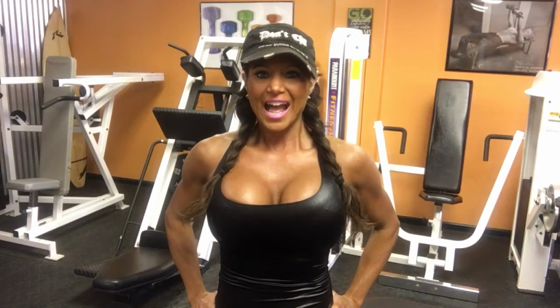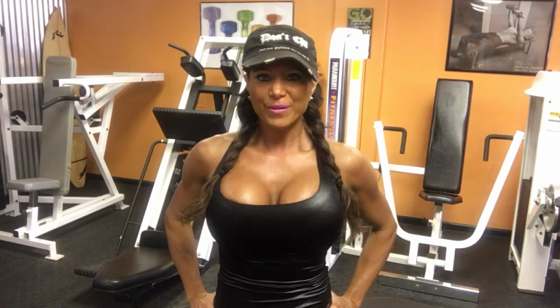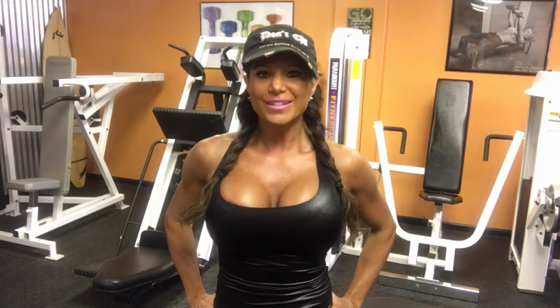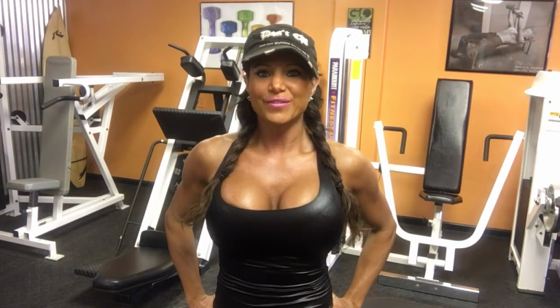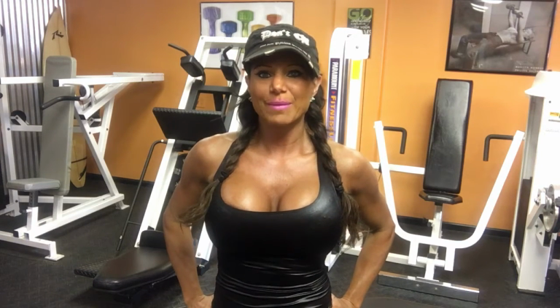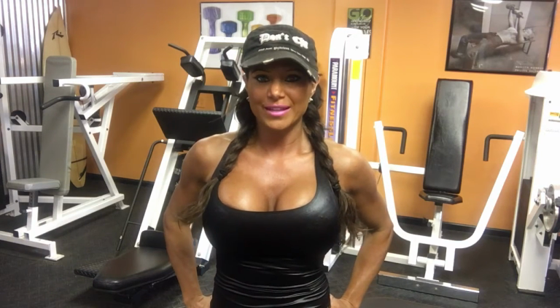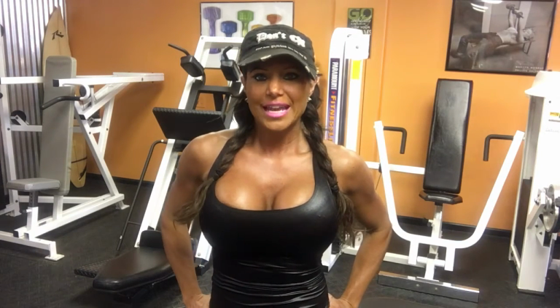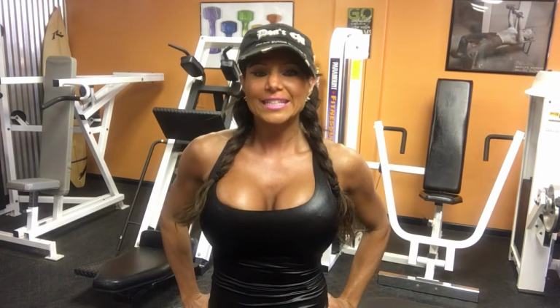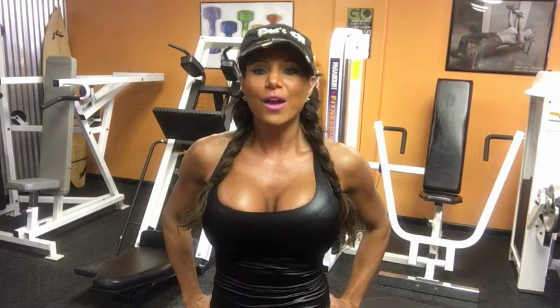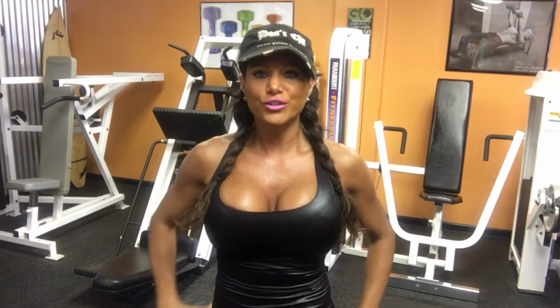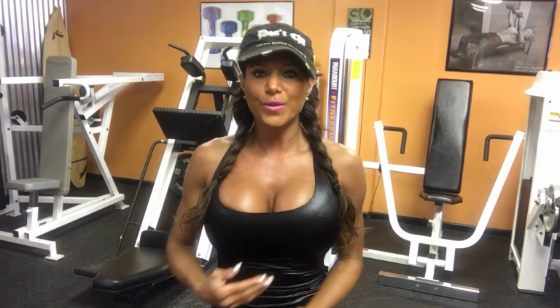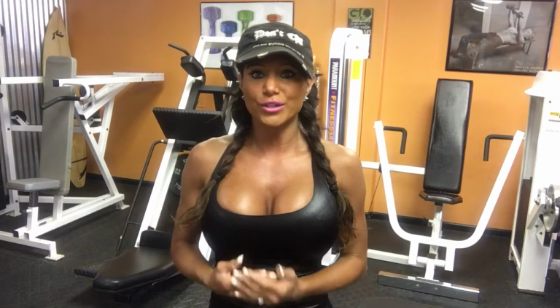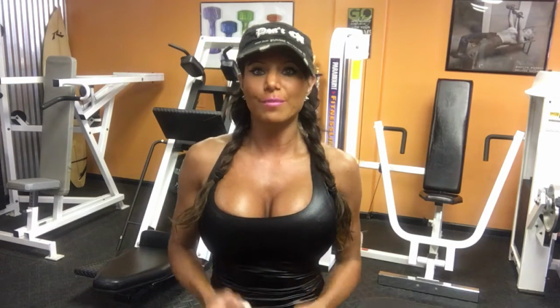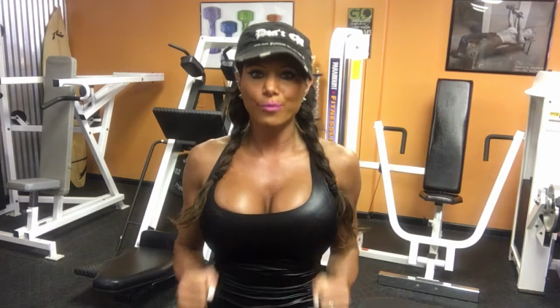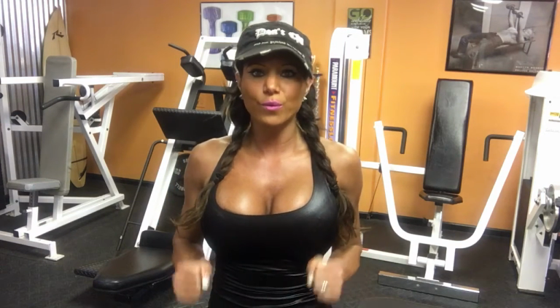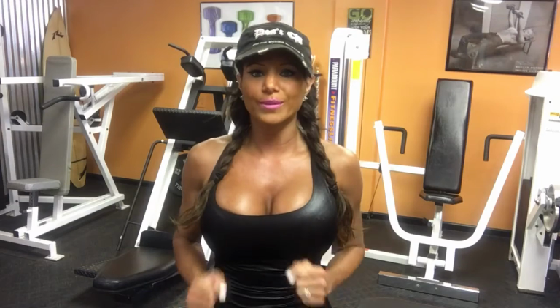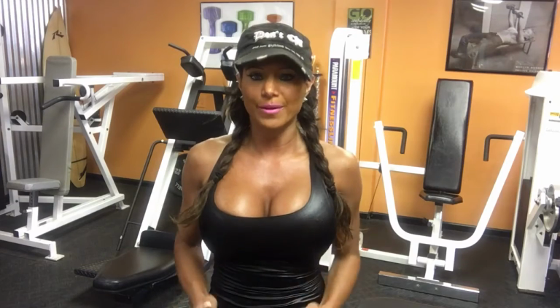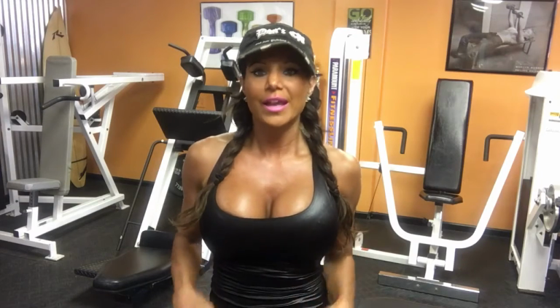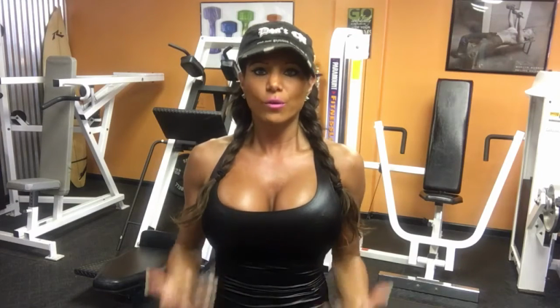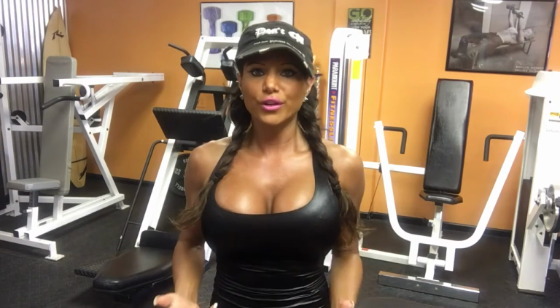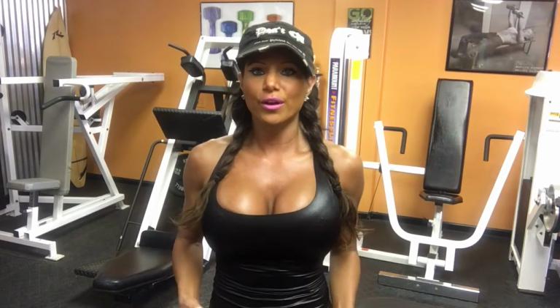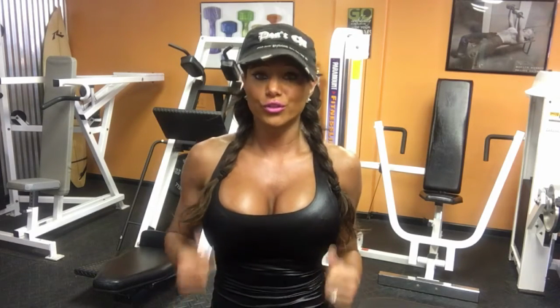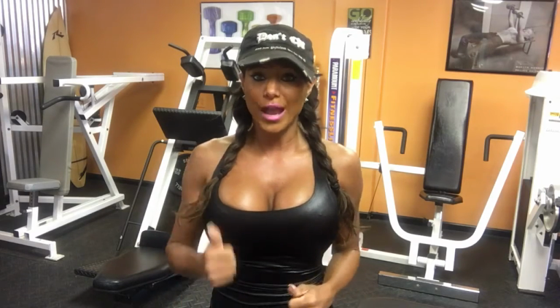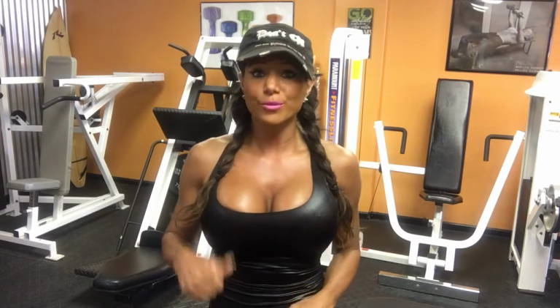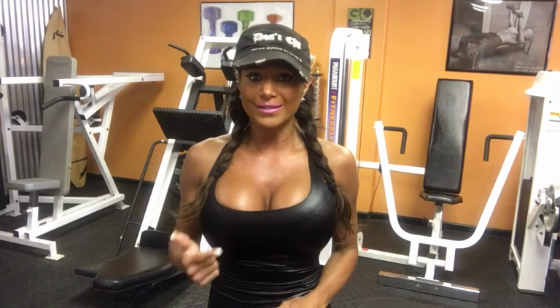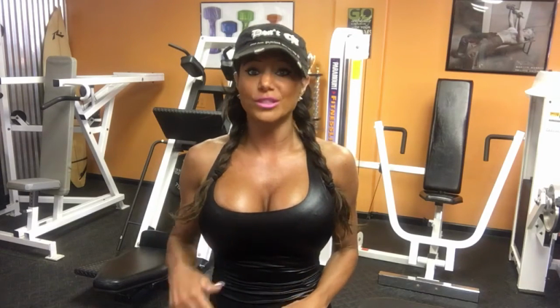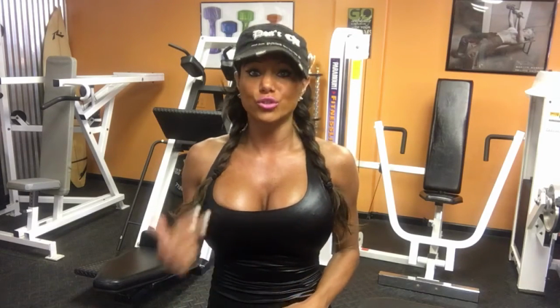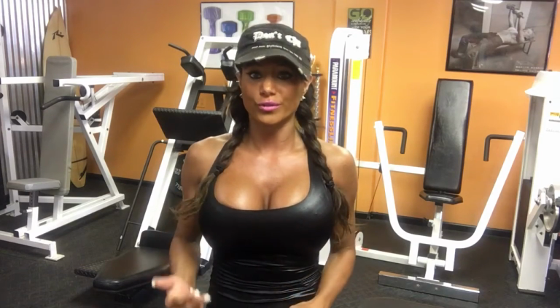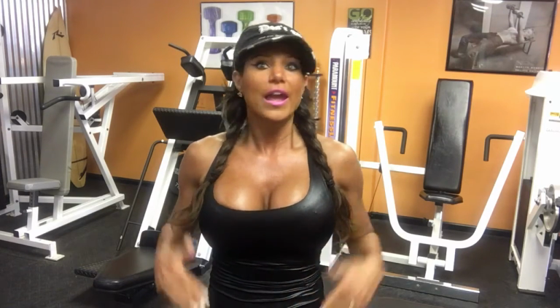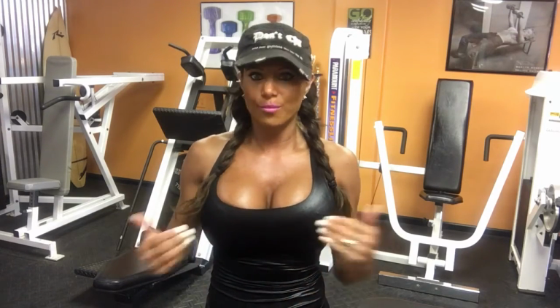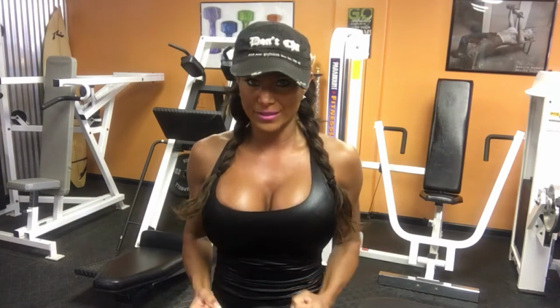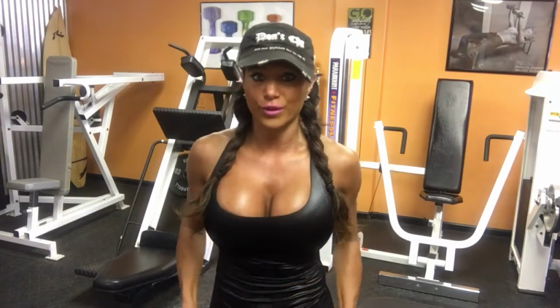Hi everyone, Grace here with Fitness by Grace. Today I want to show you how to do some upright rows with dumbbells. They're going to work your traps, your biceps, and your shoulders — and they're amazing for you.